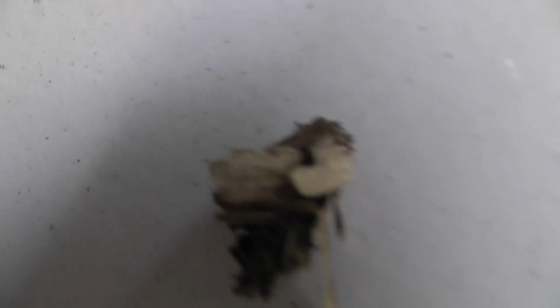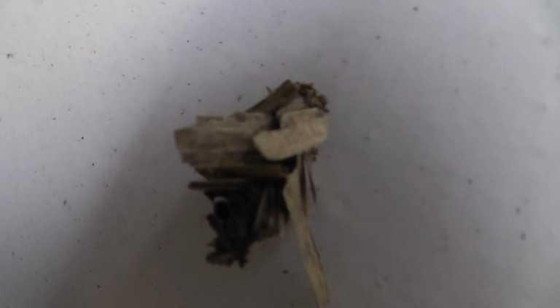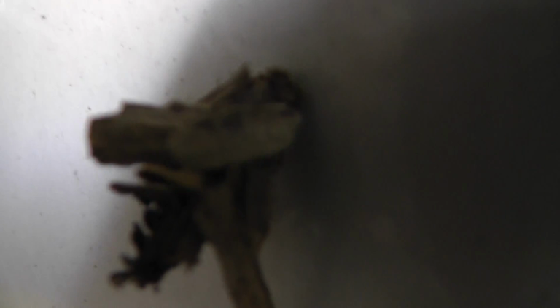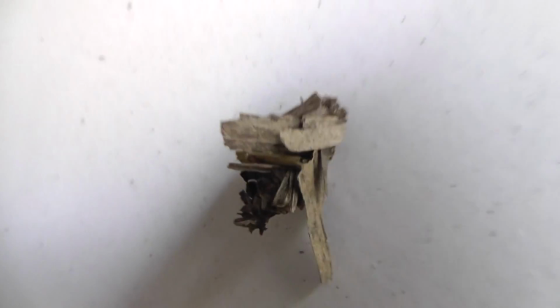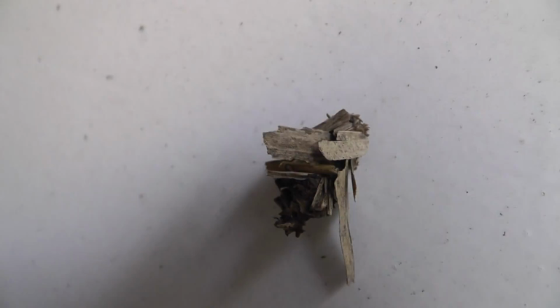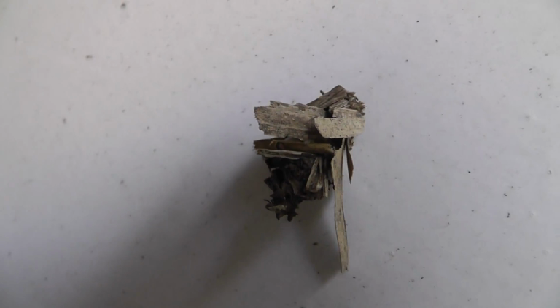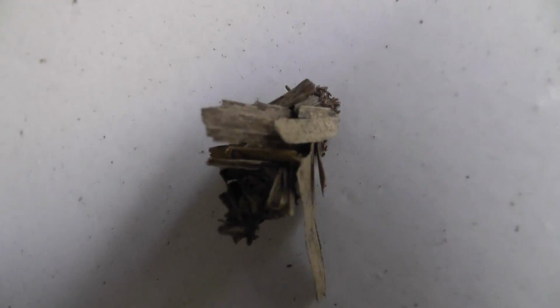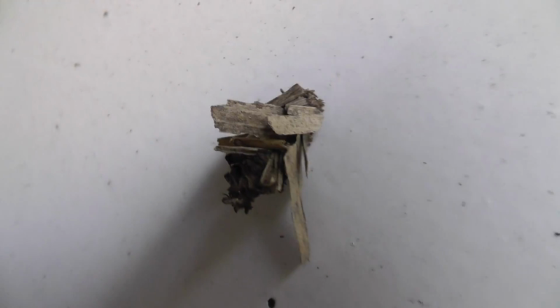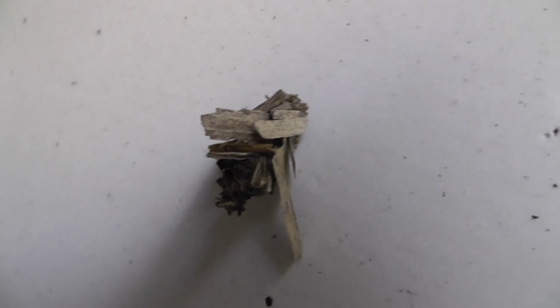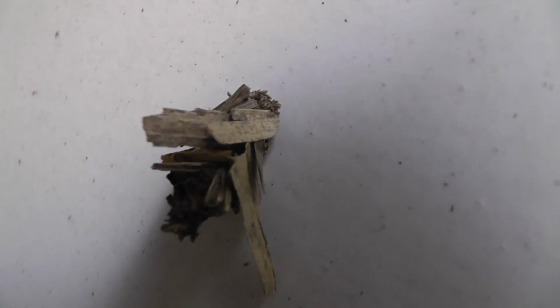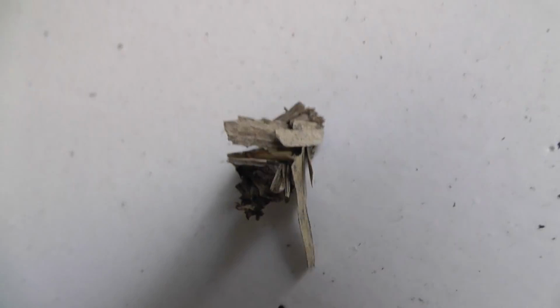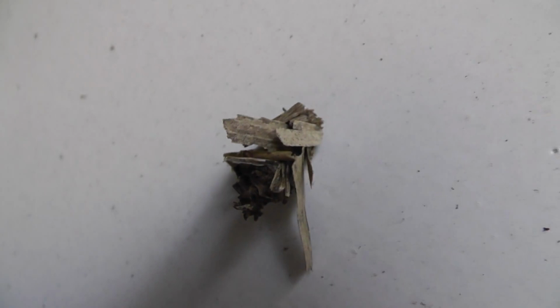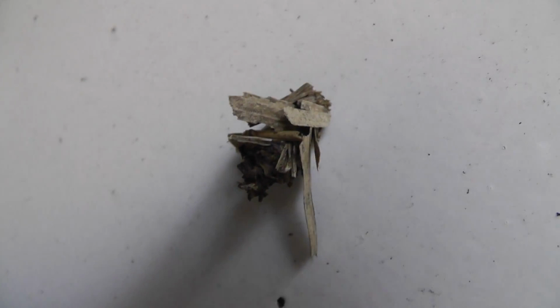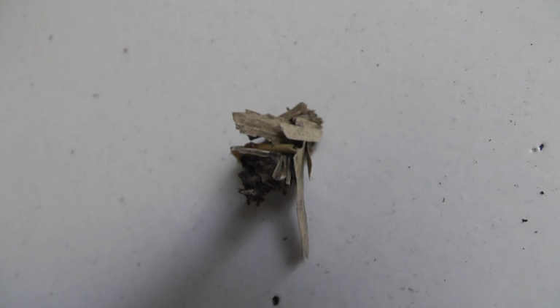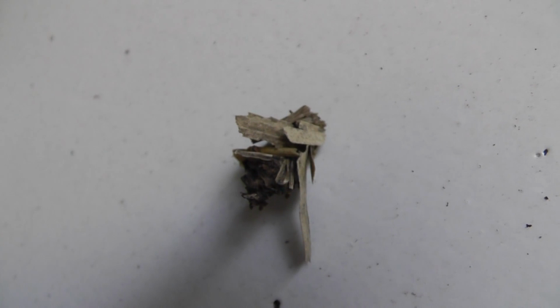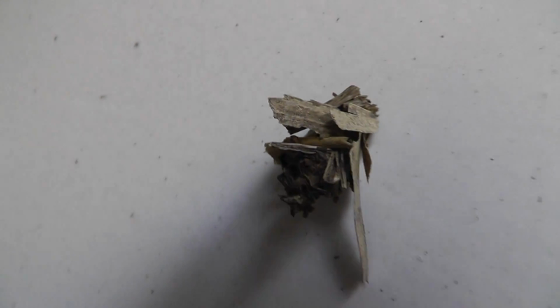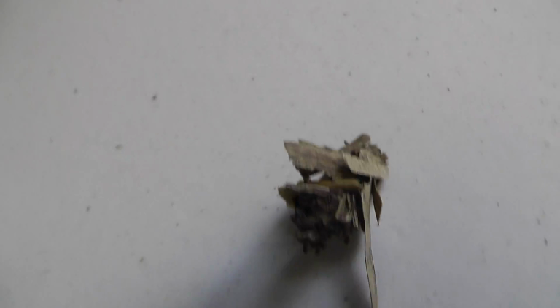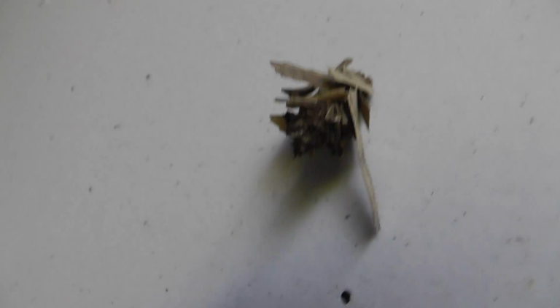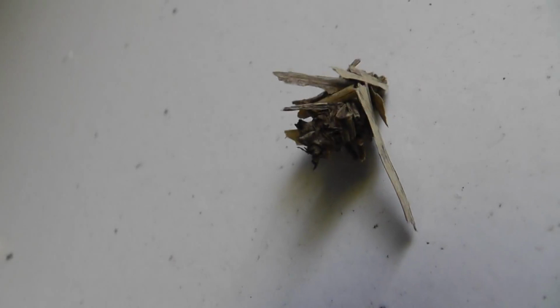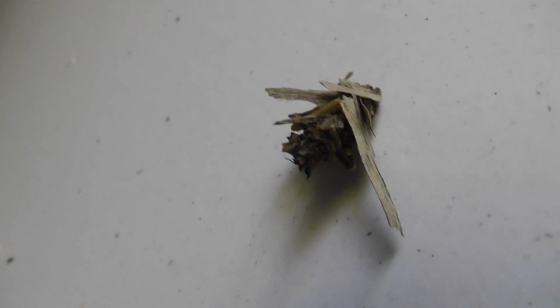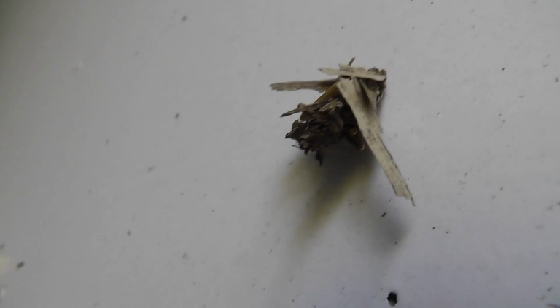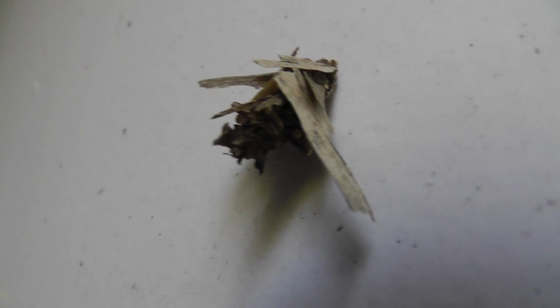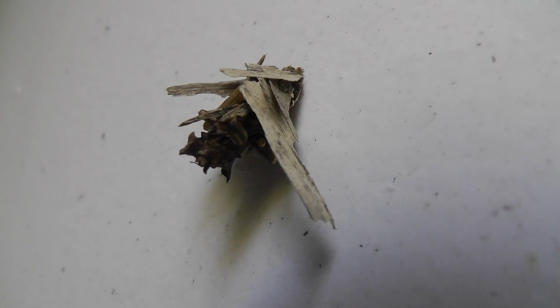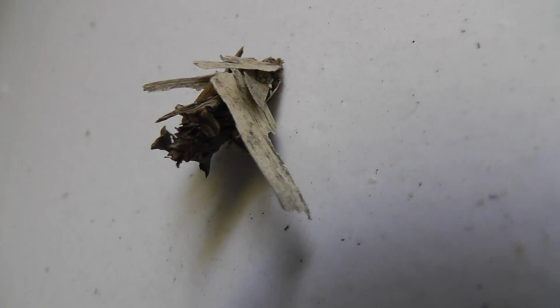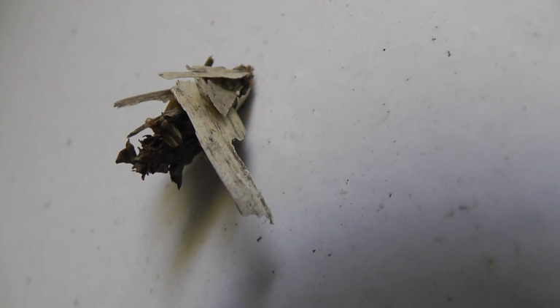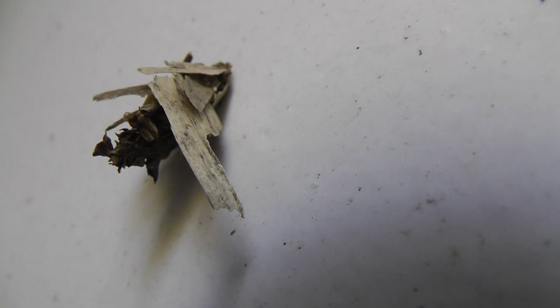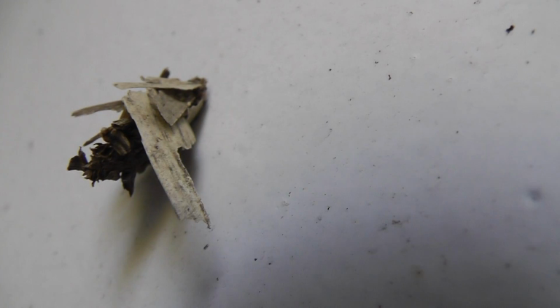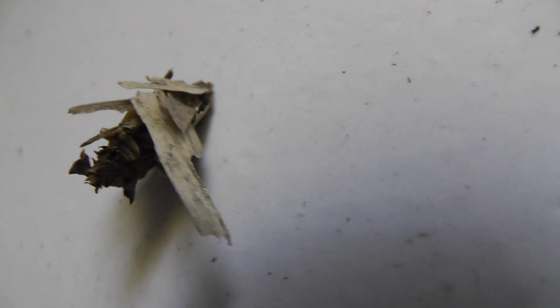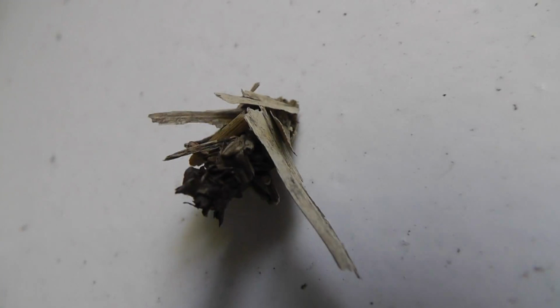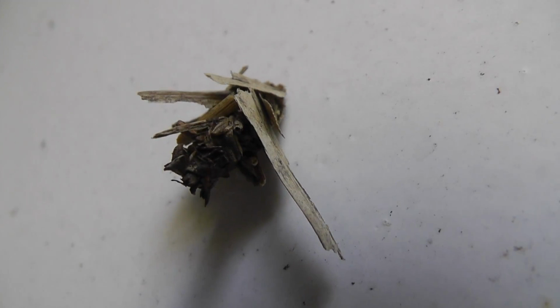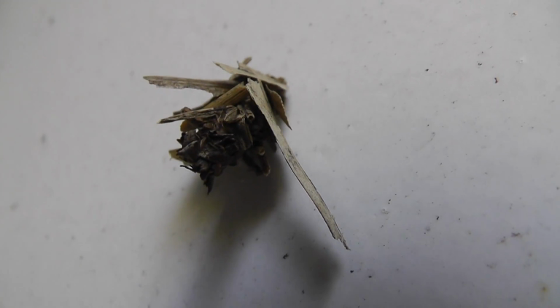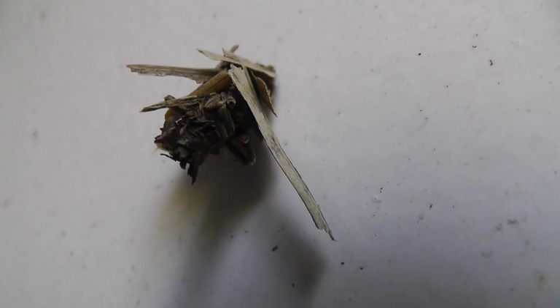I know about case insects — a caddis fly larvae, for example, in water — but I'm not too familiar with that phenomenon on land. I wonder what this is. Perhaps a caterpillar of some sort?